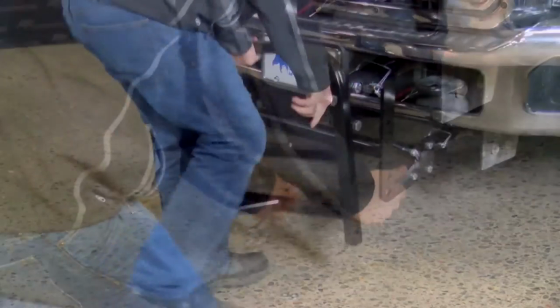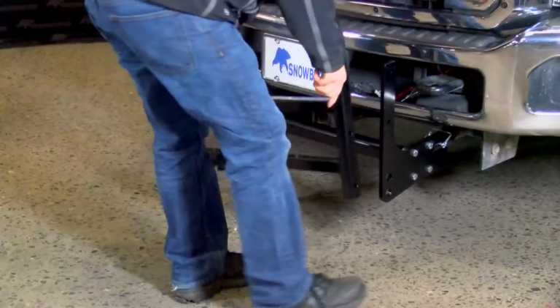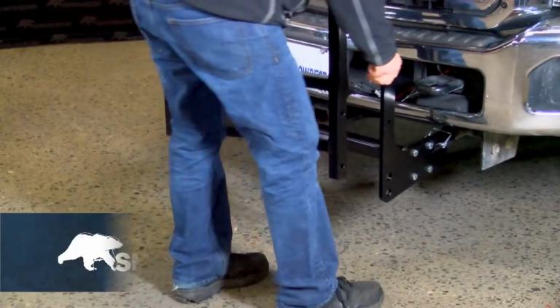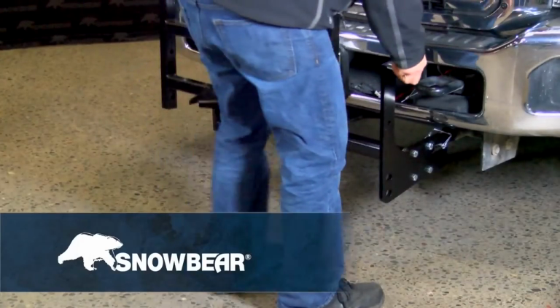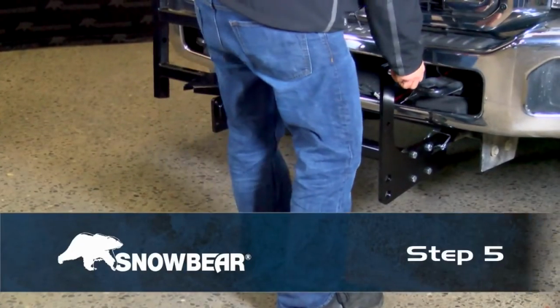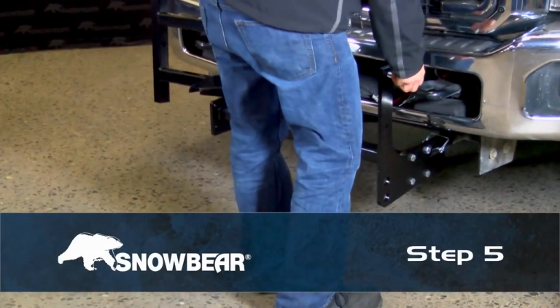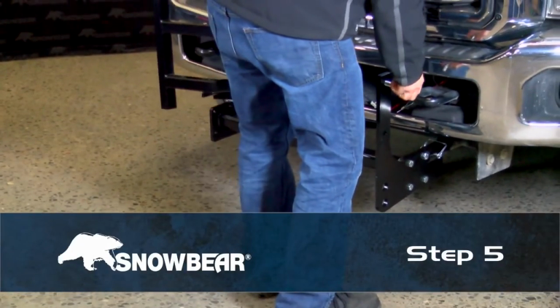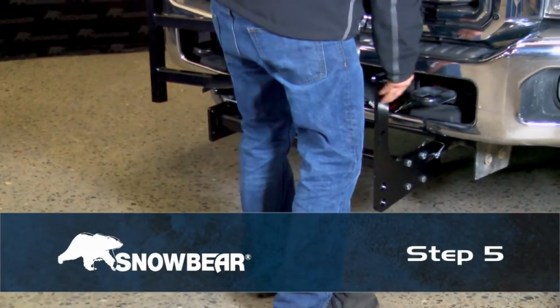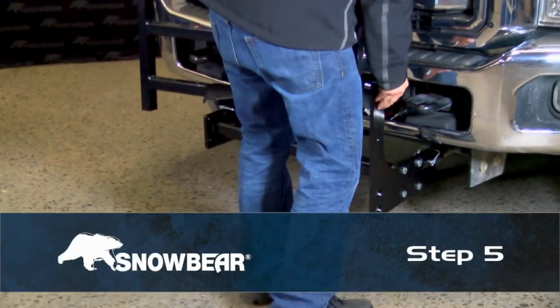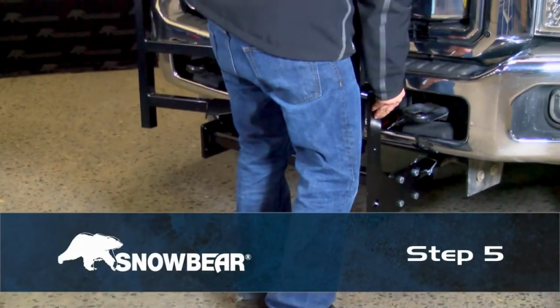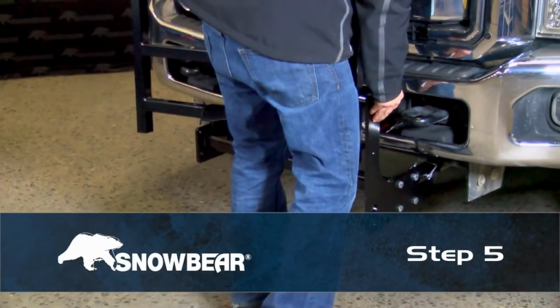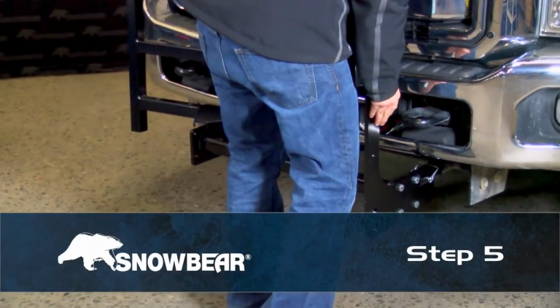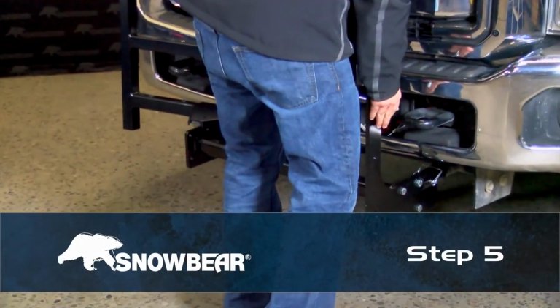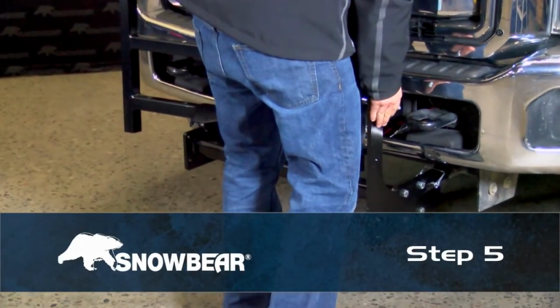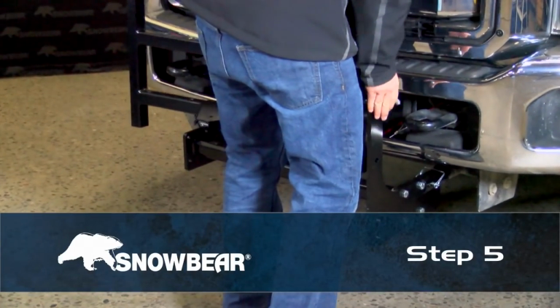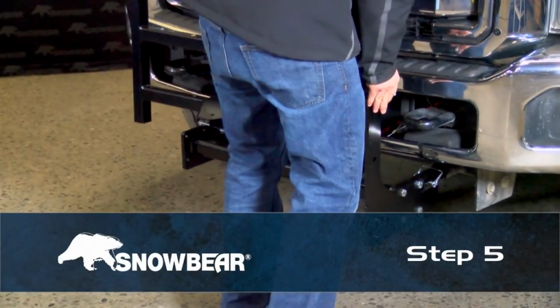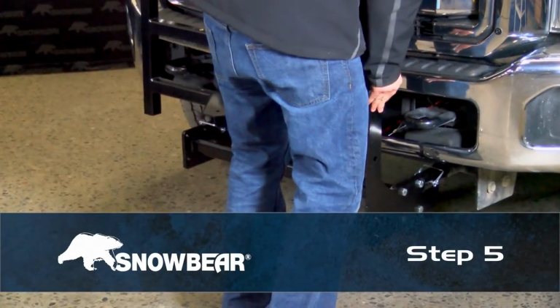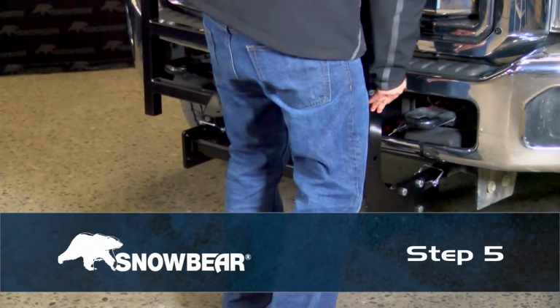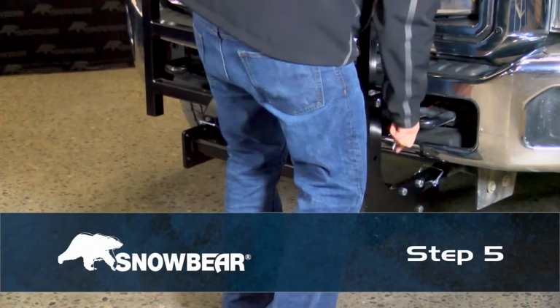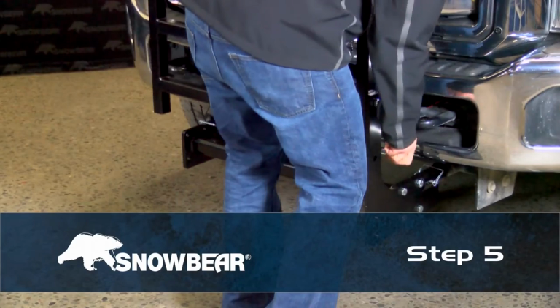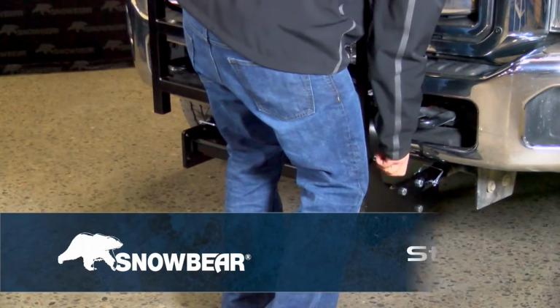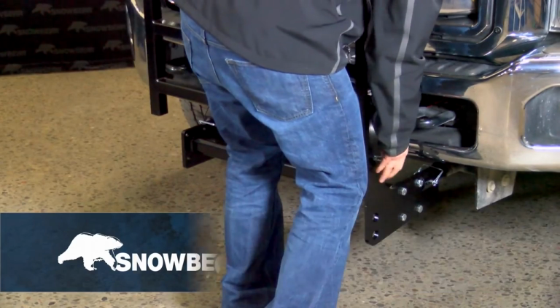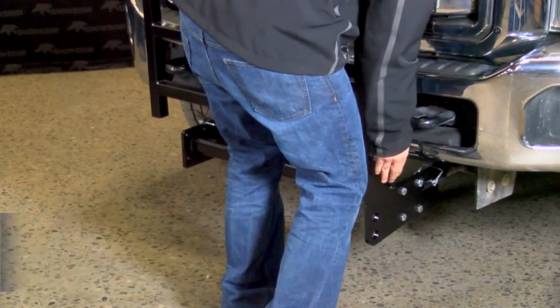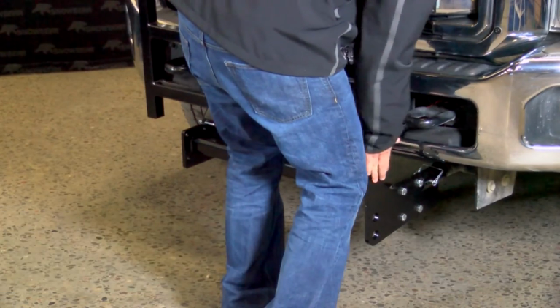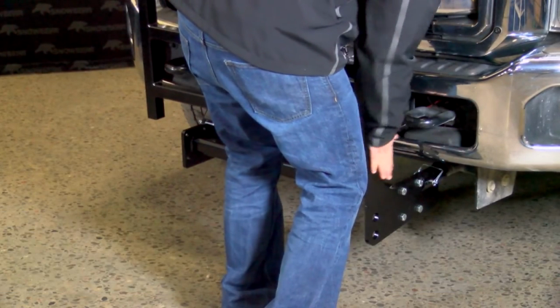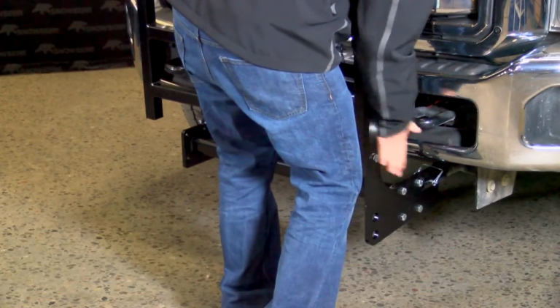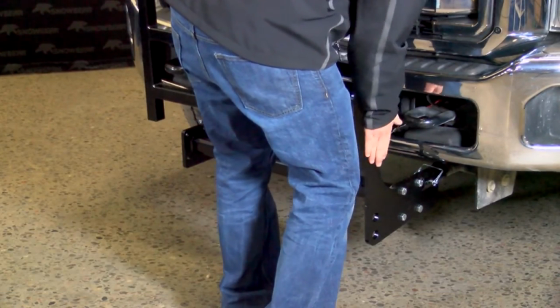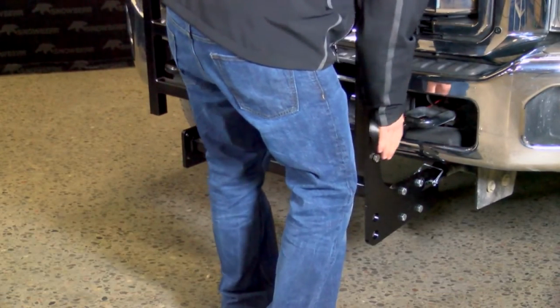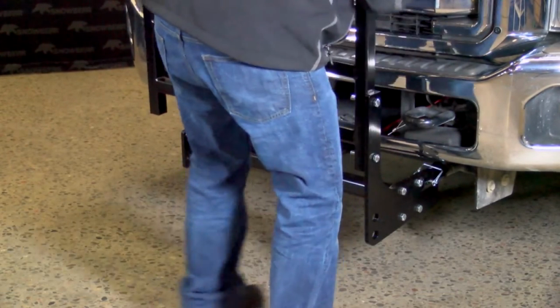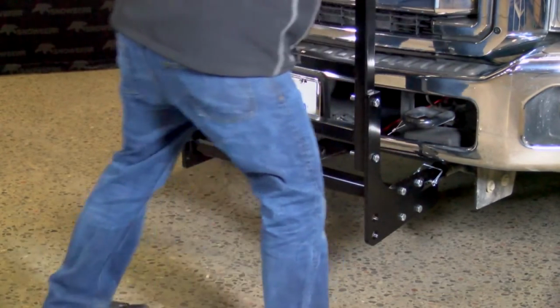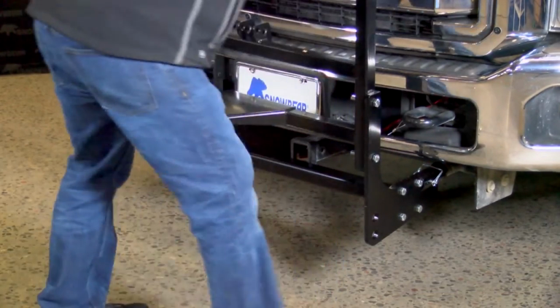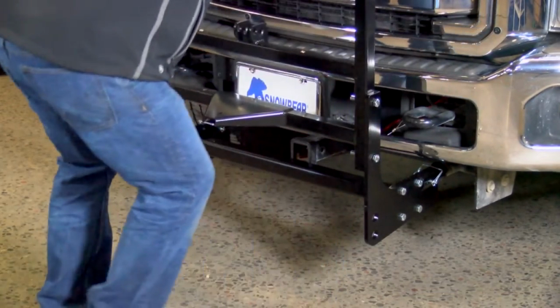Step 5. Secure the rack assembly to the rack arm plate using half-inch hardware.